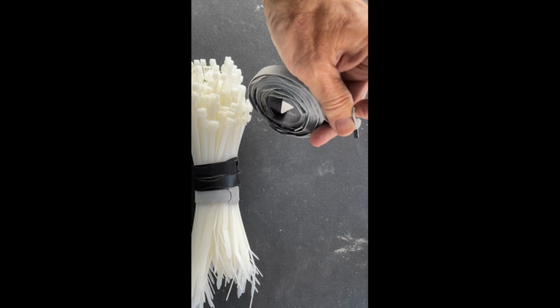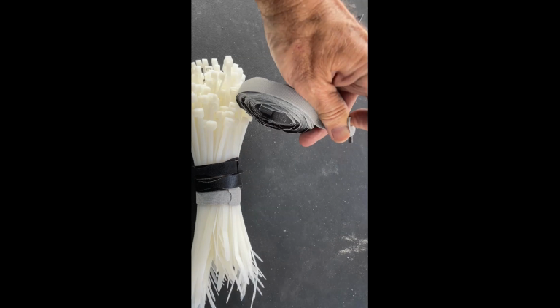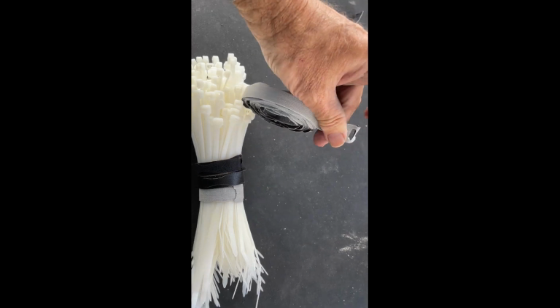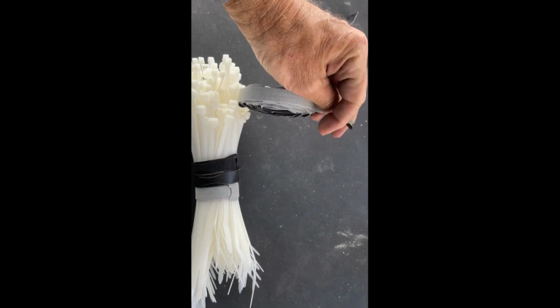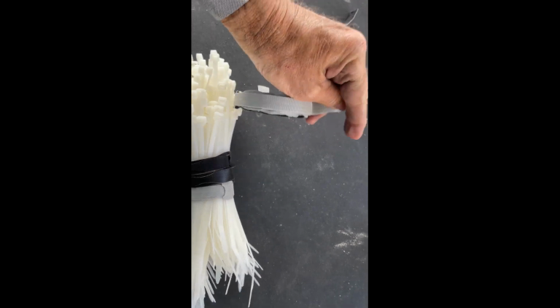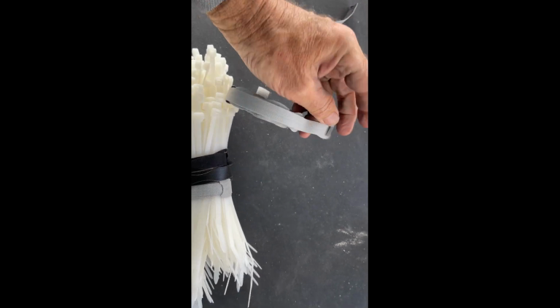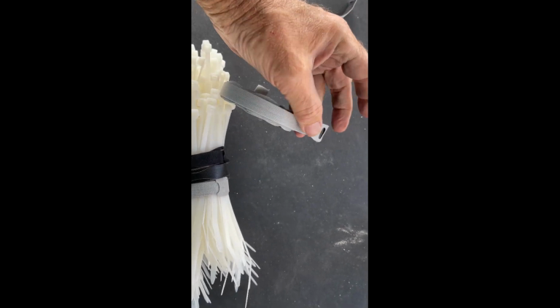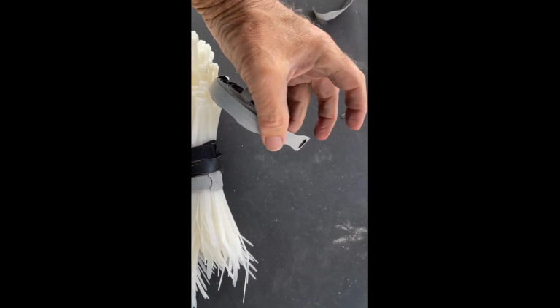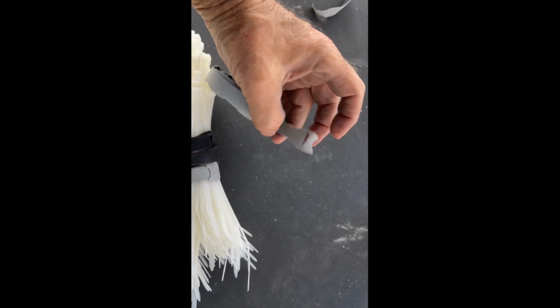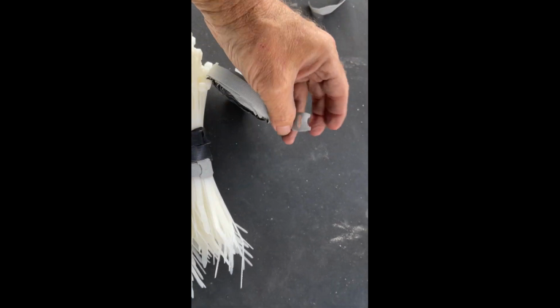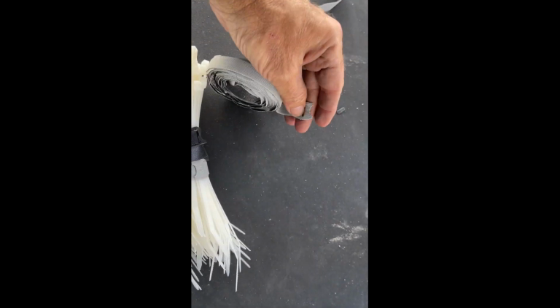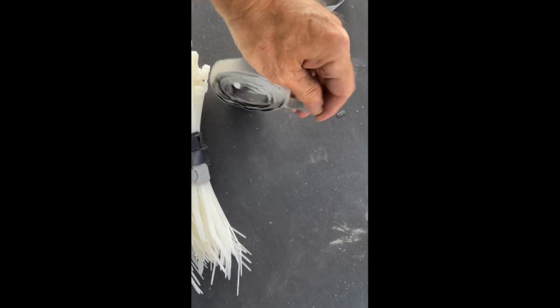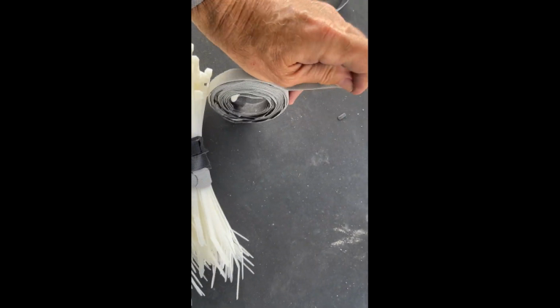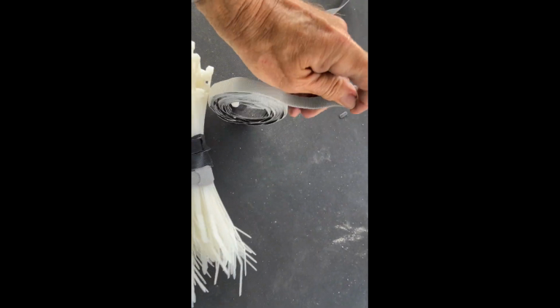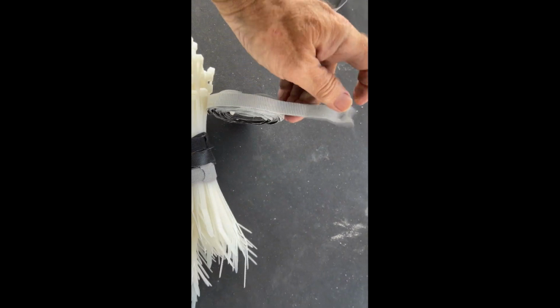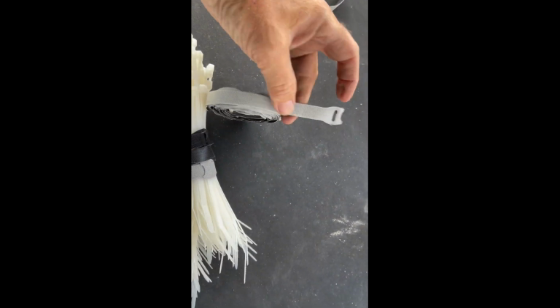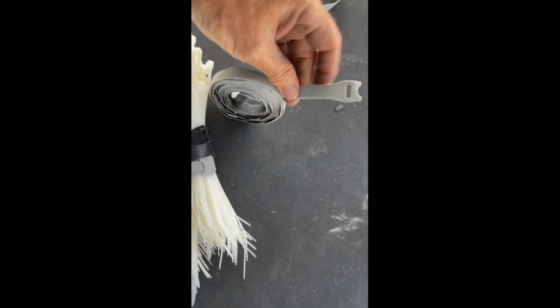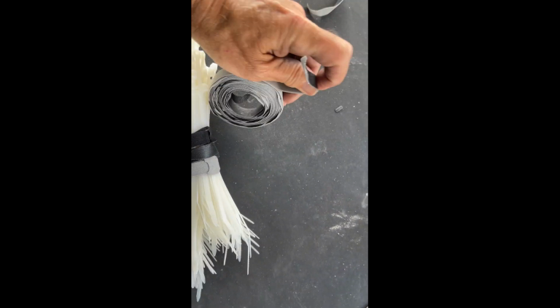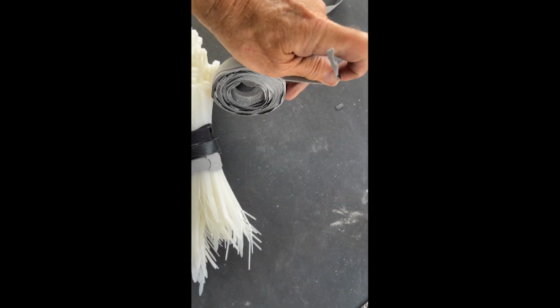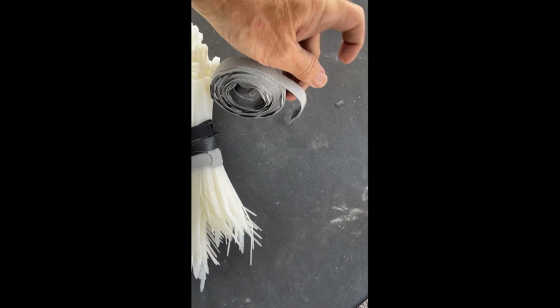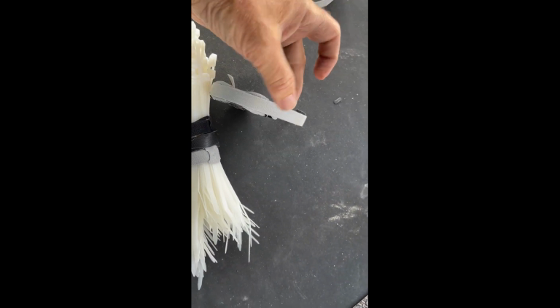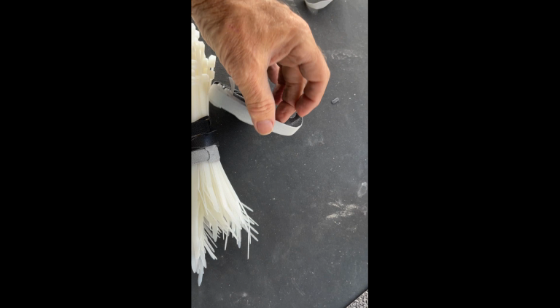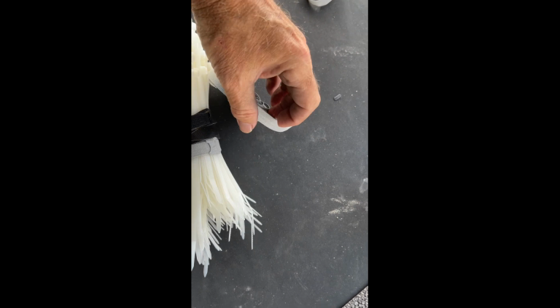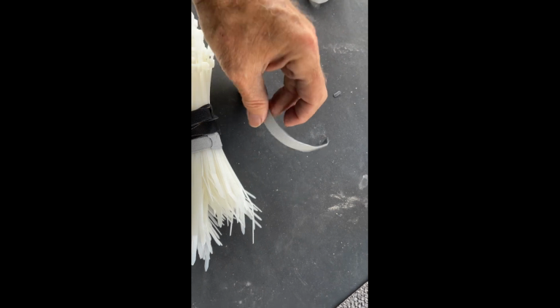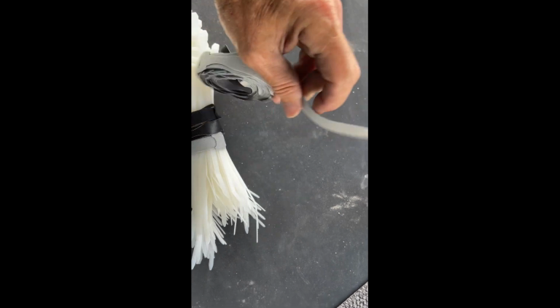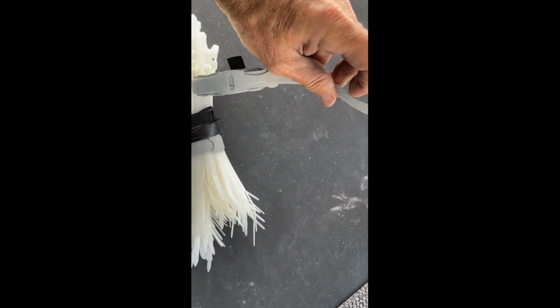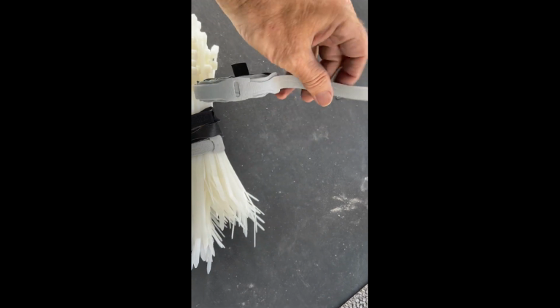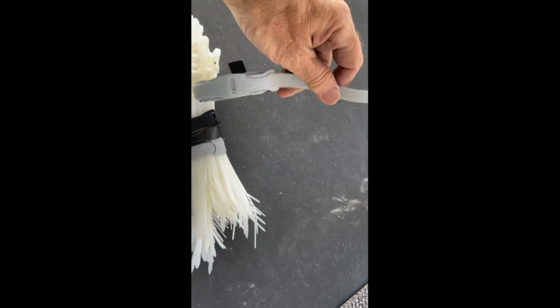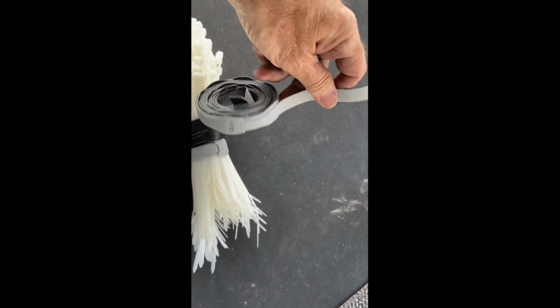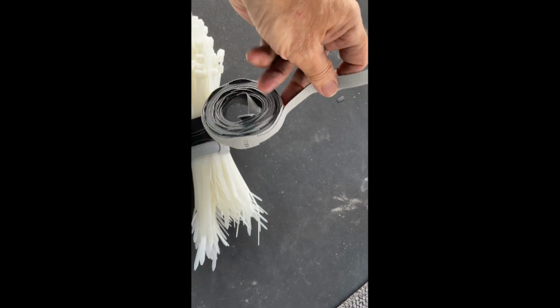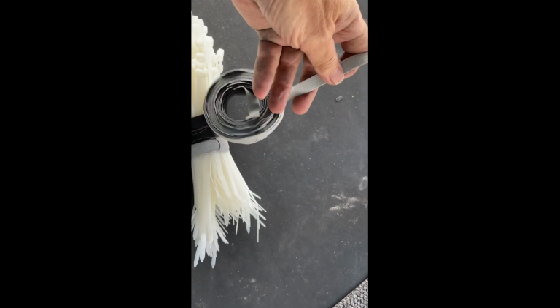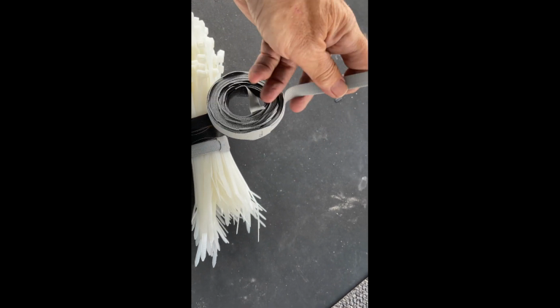They make them in different sizes. This is the smallest size. I find that I have the most use for this size.